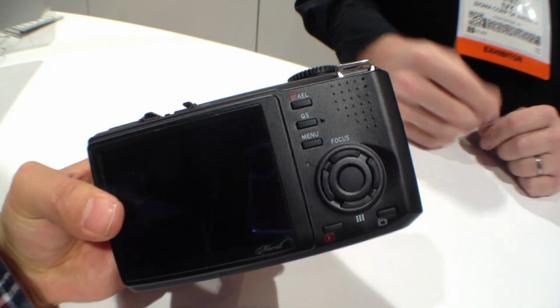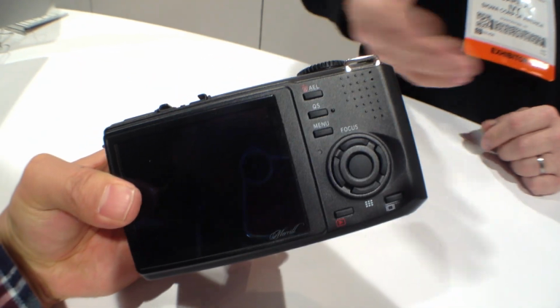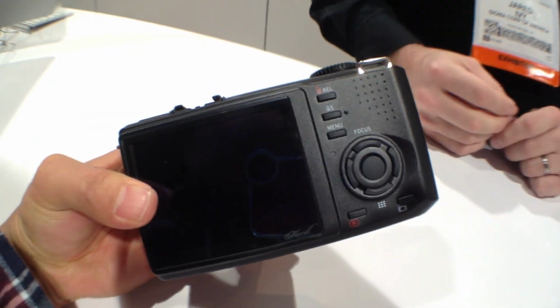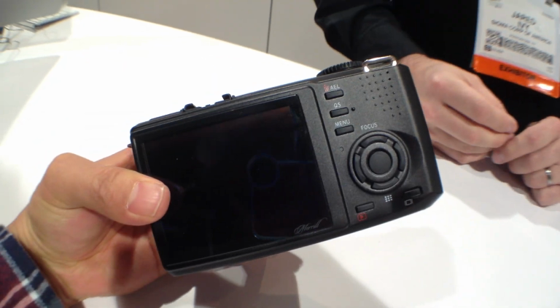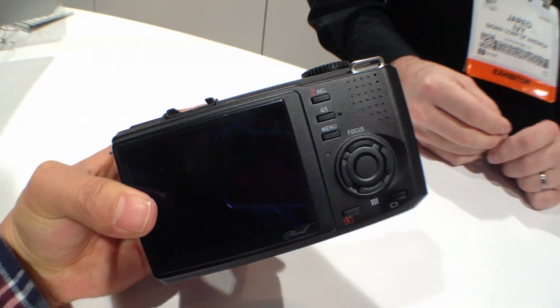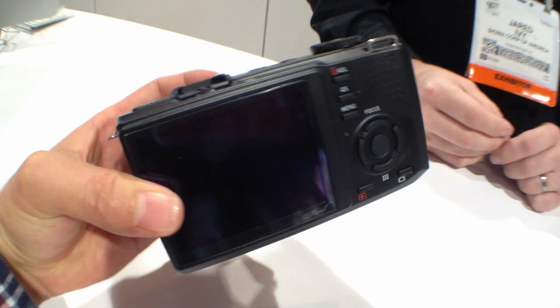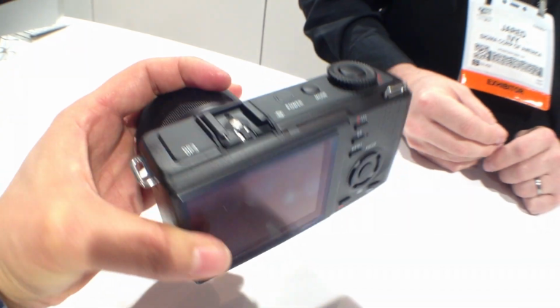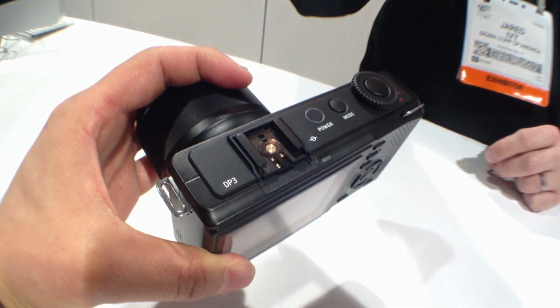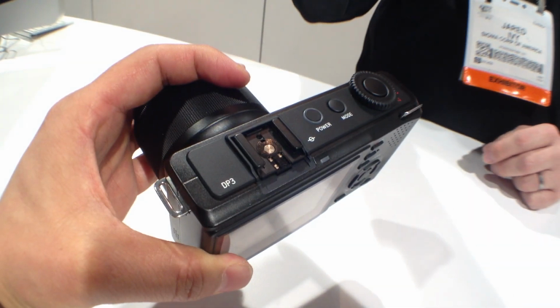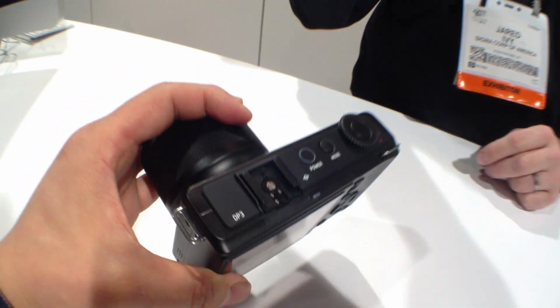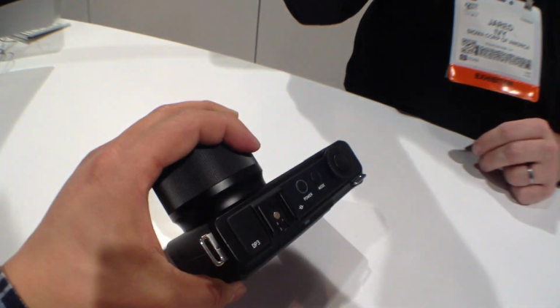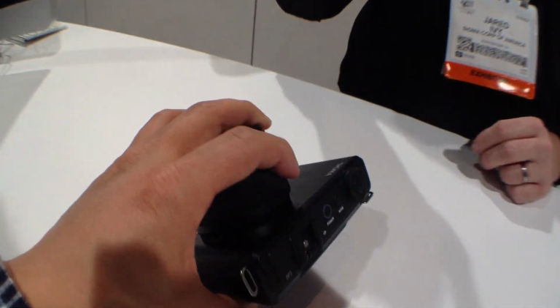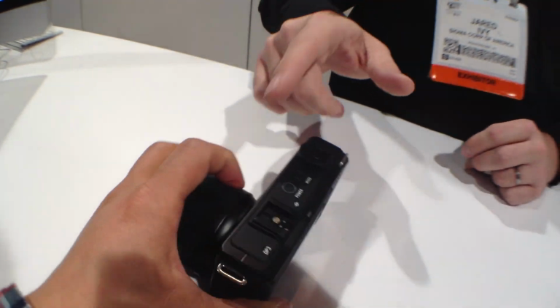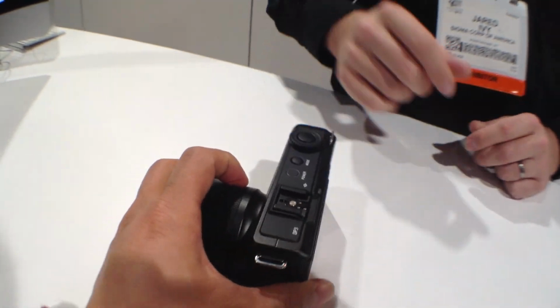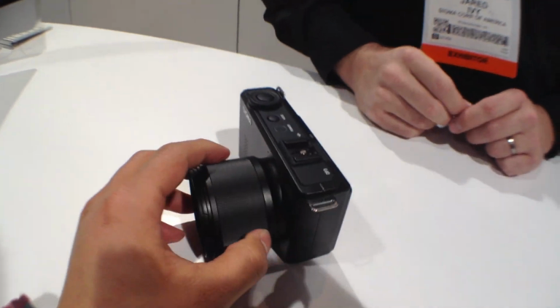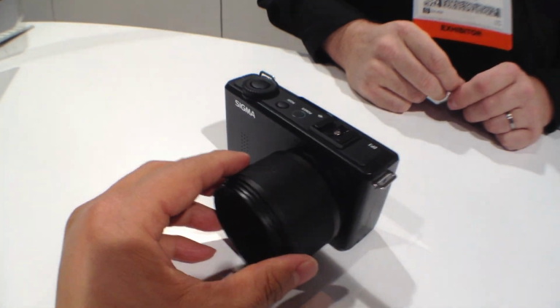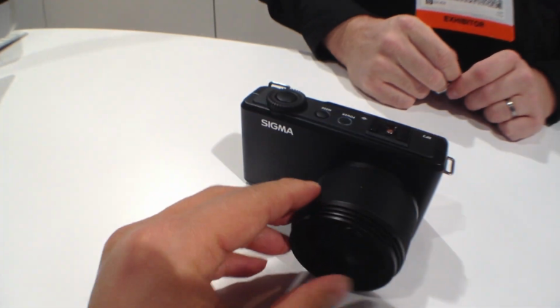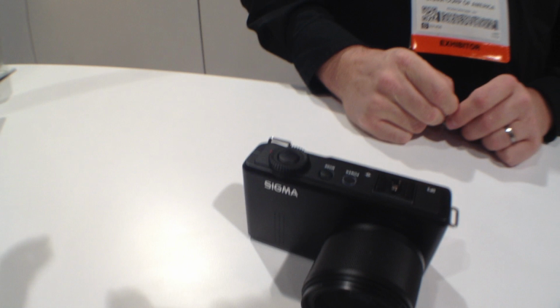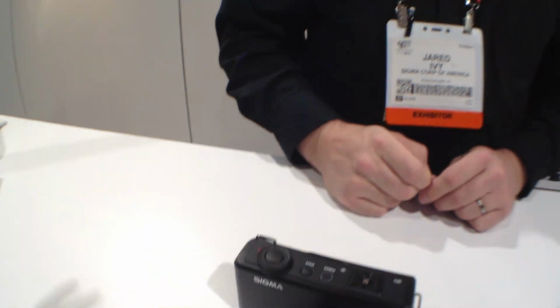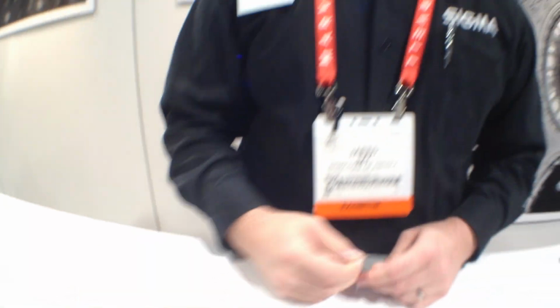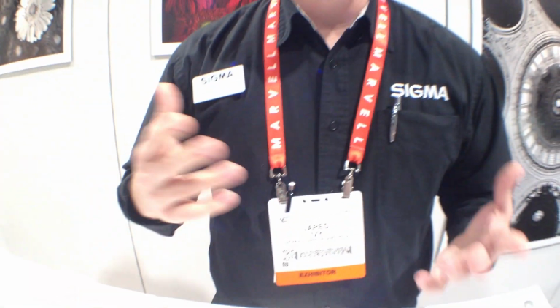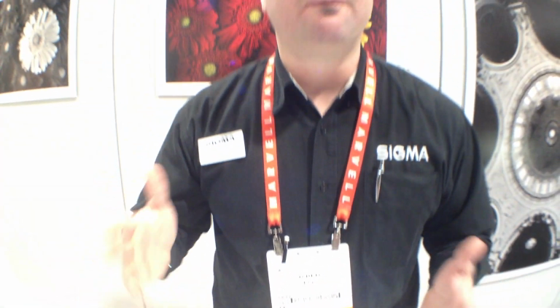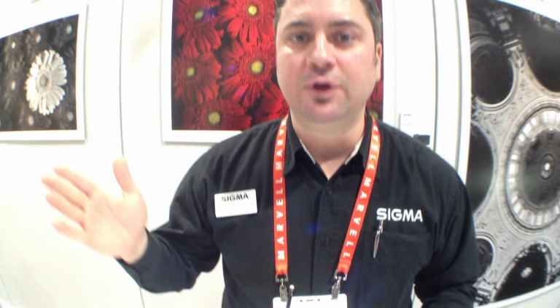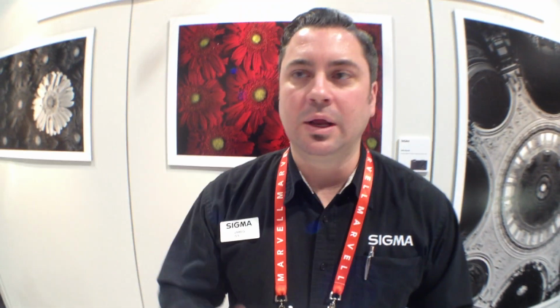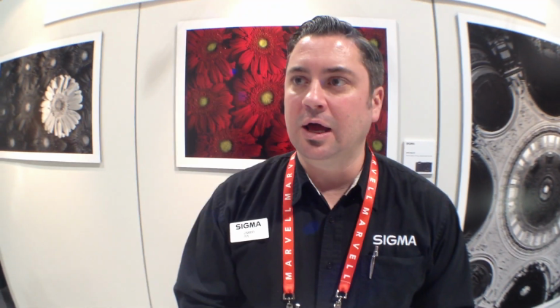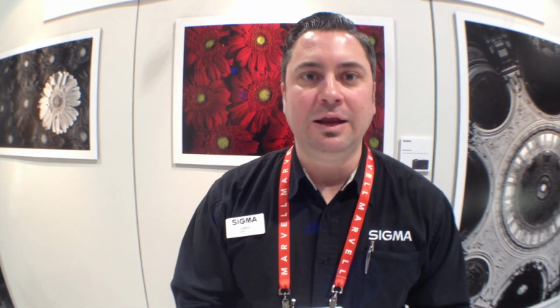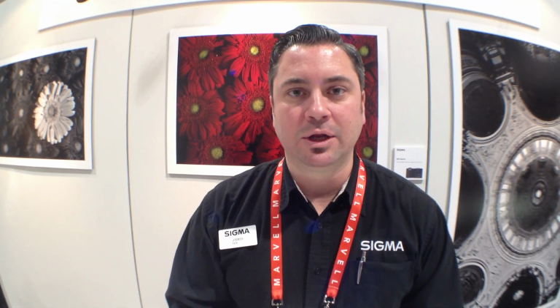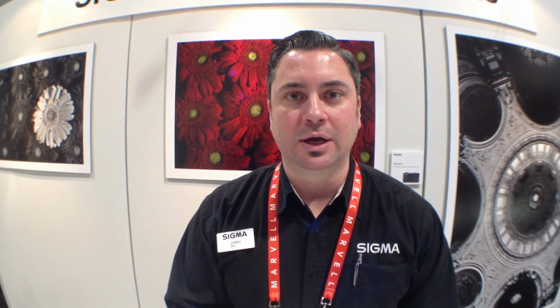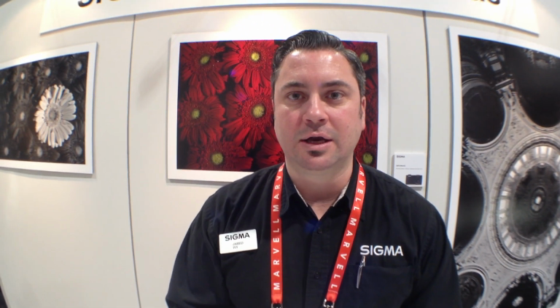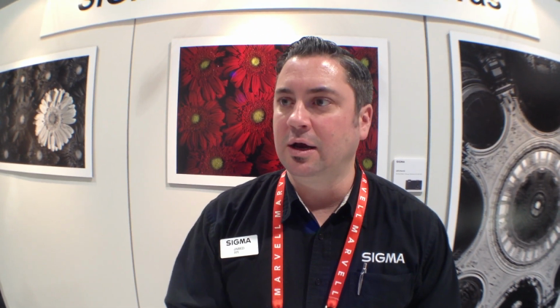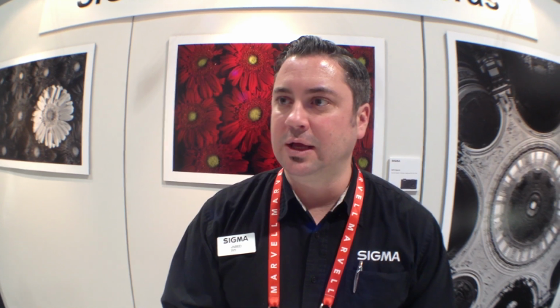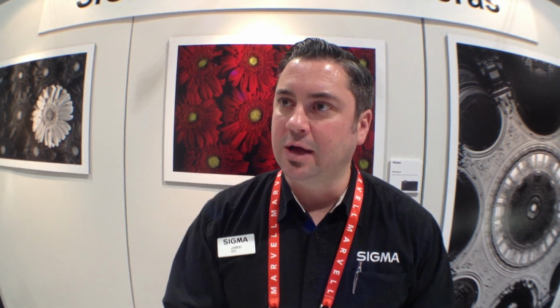The Foveon sensor is an APS-C sized sensor. So with this fixed 50mm 2.8 lens, you have an essential field of view like an 85mm lens on a DSLR camera.